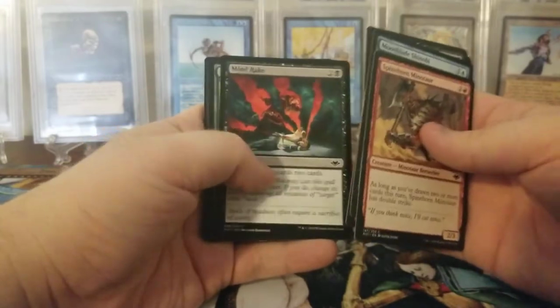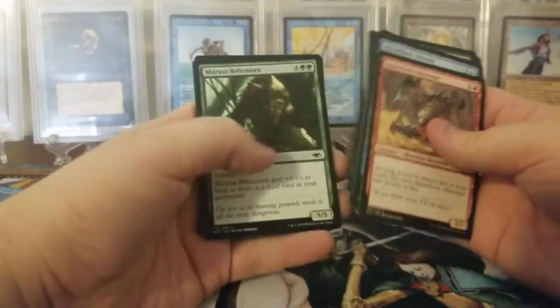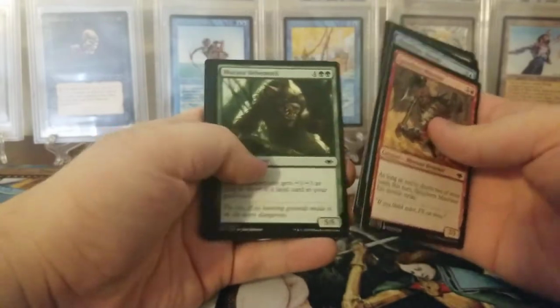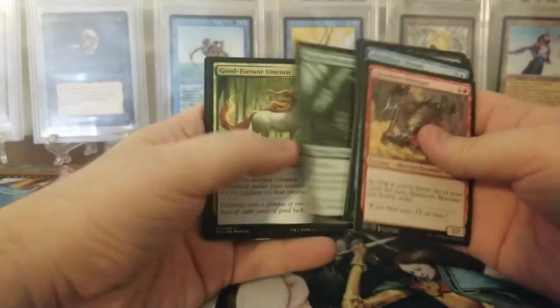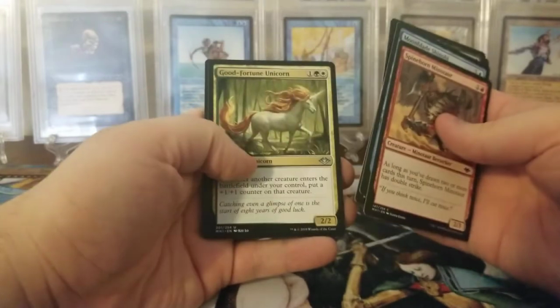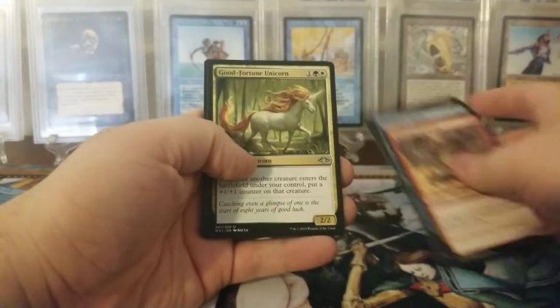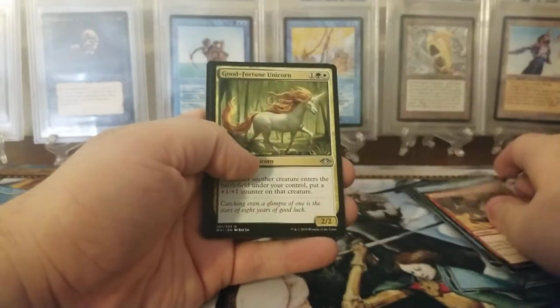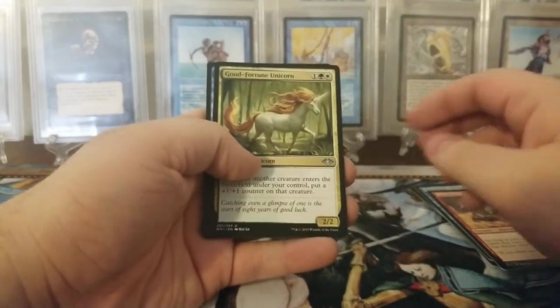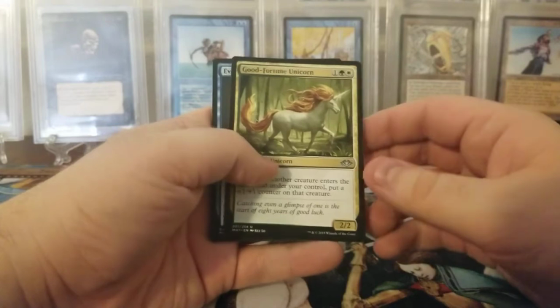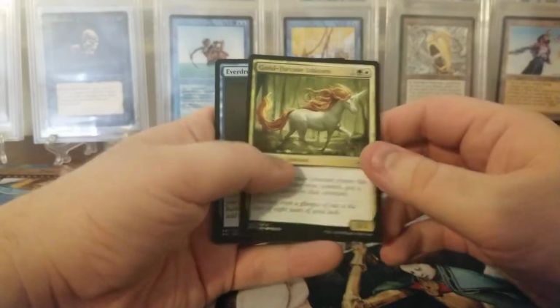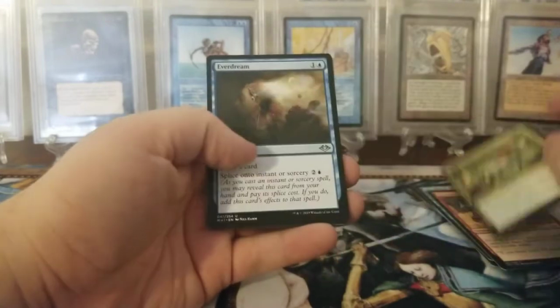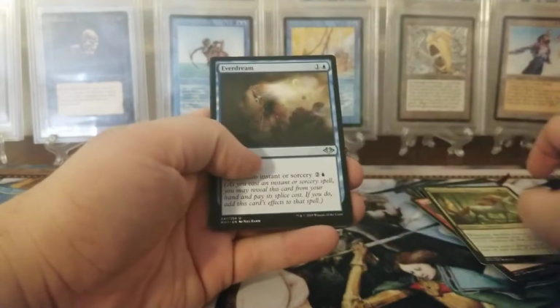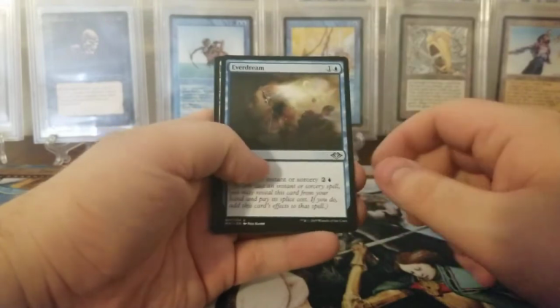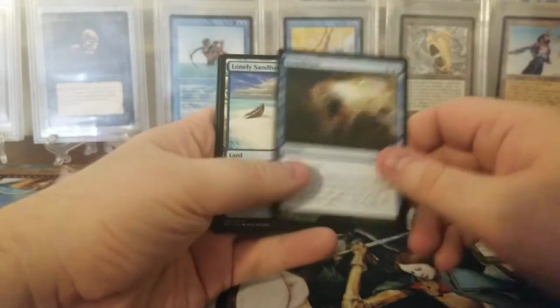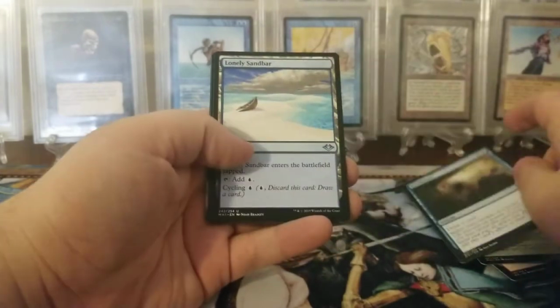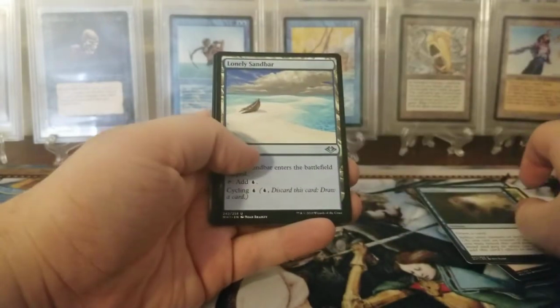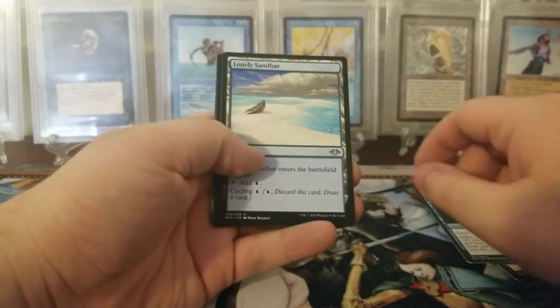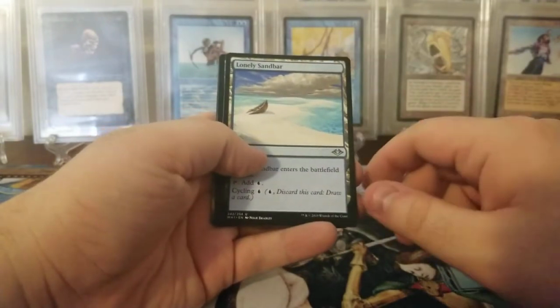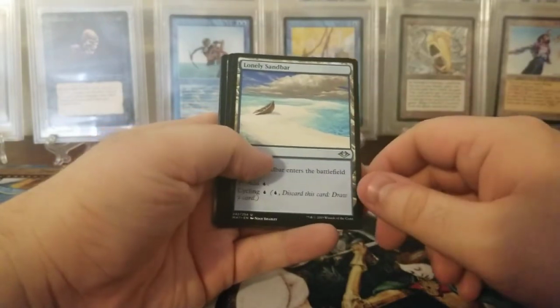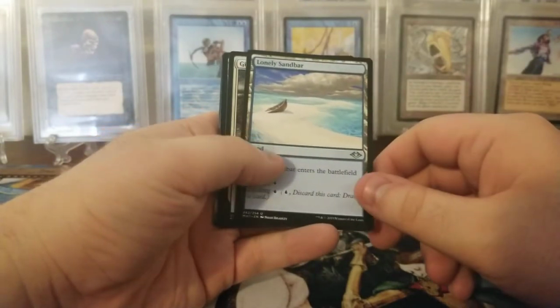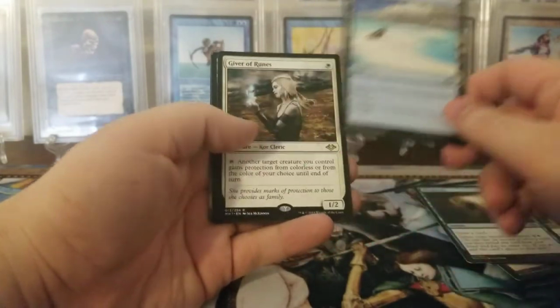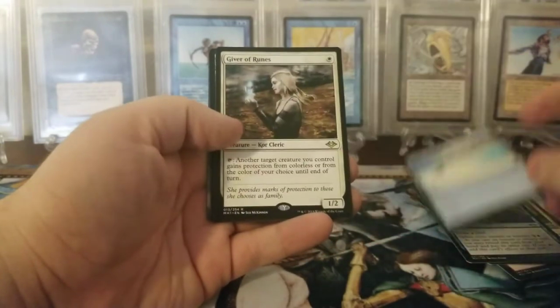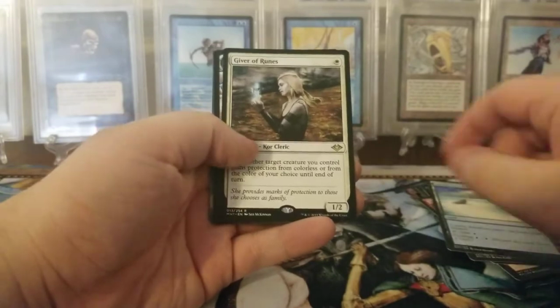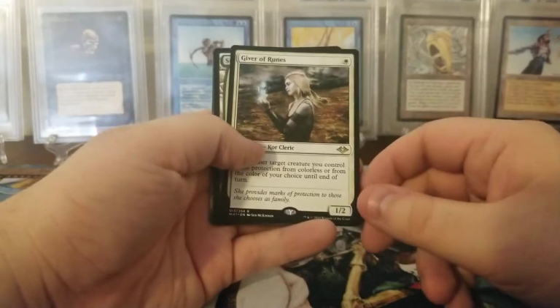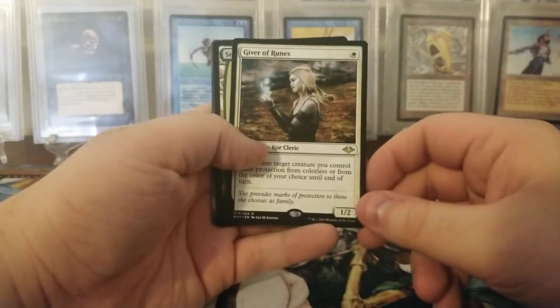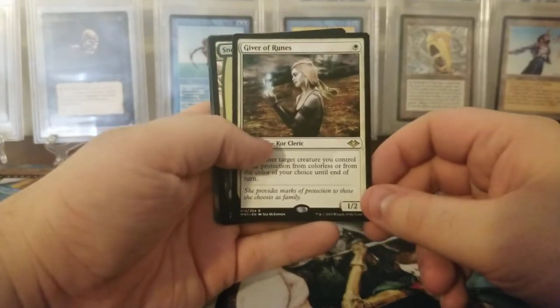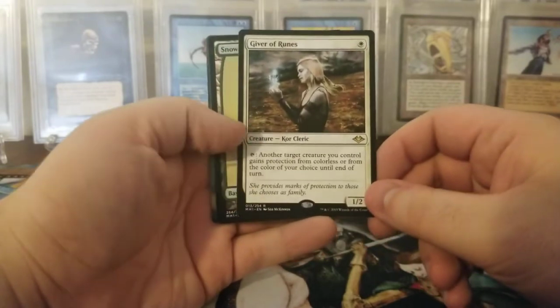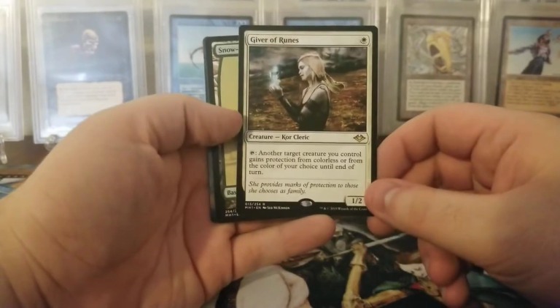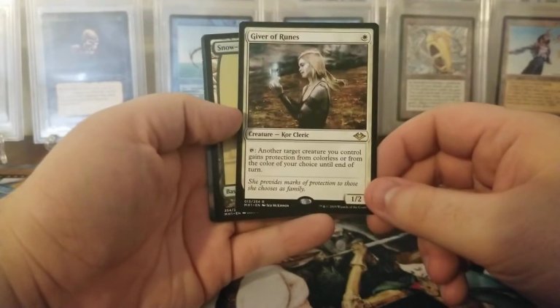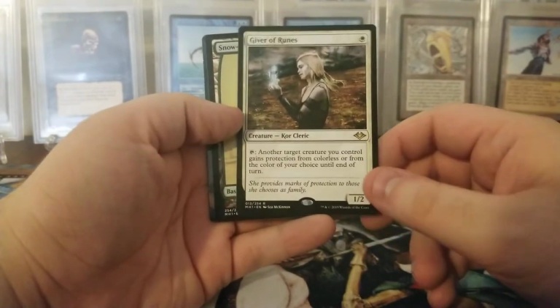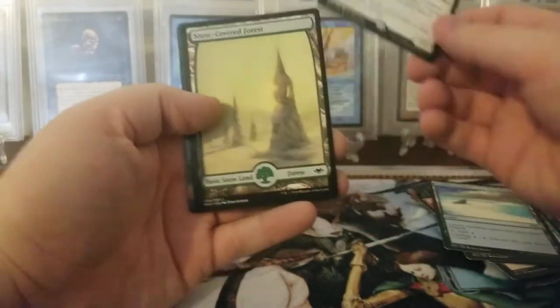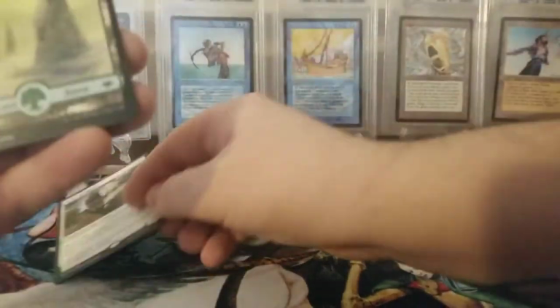Let's go quickly through the commons. Good Fortune Unicorn, Everdream, Lonely Sandbar, and our Rare. Ooh, Giver of Runes. That's a nice one. Giver of Runes, that's good.